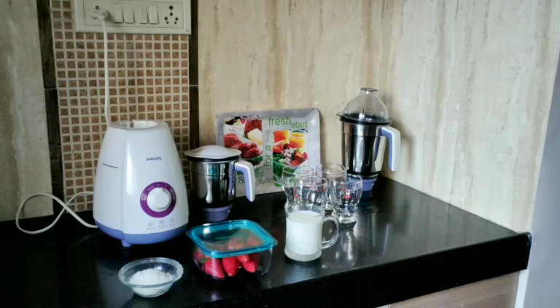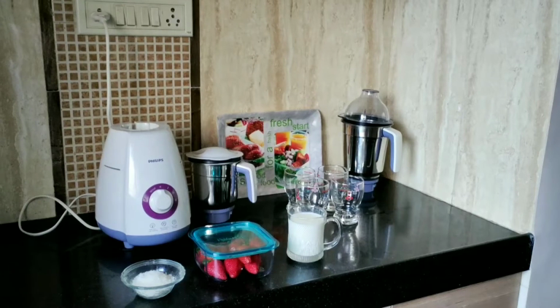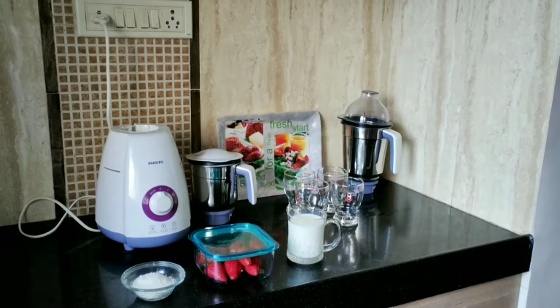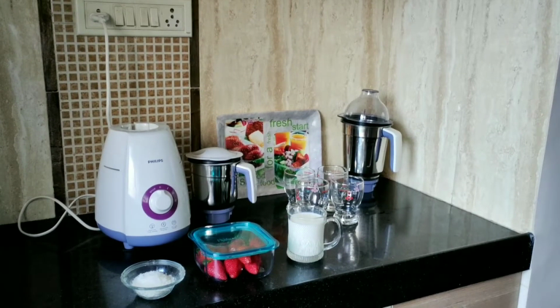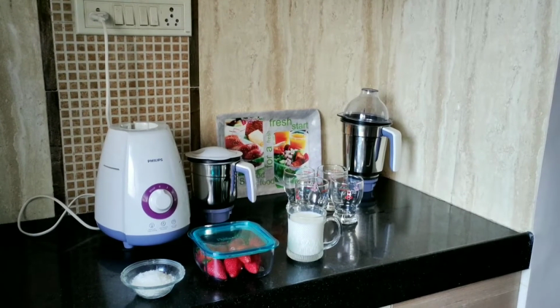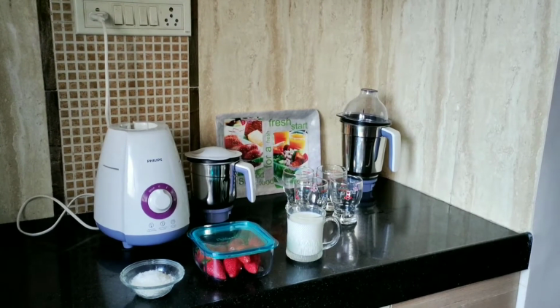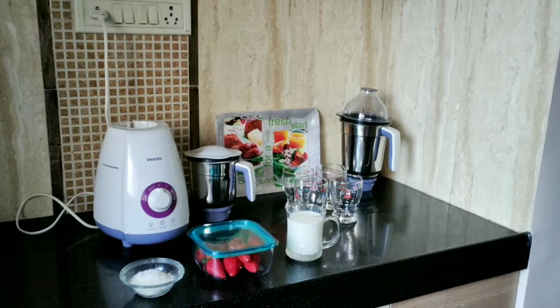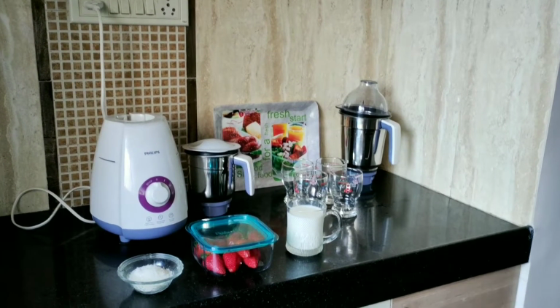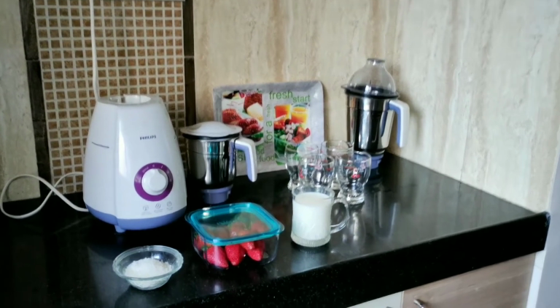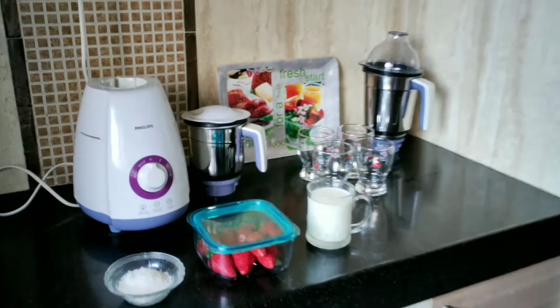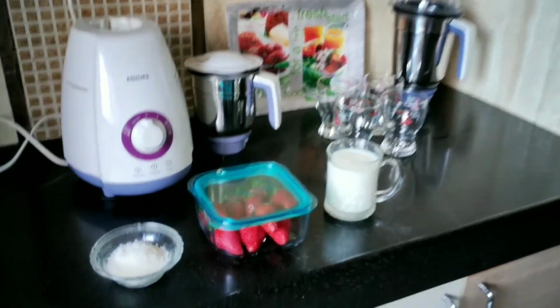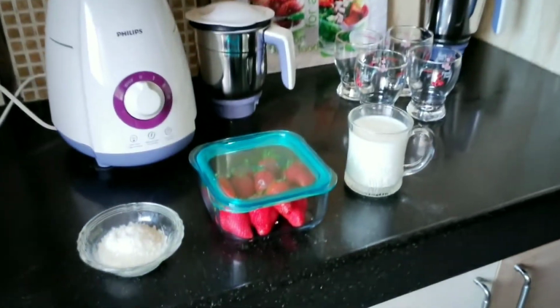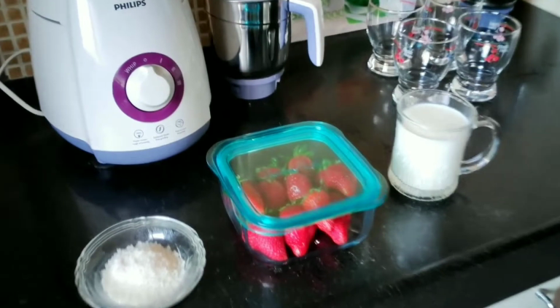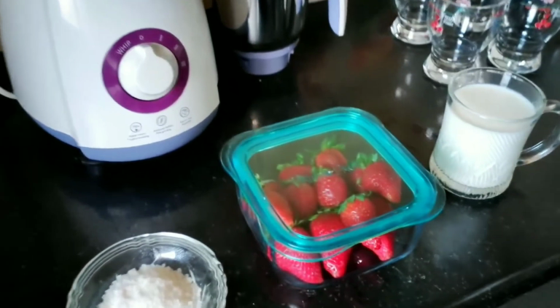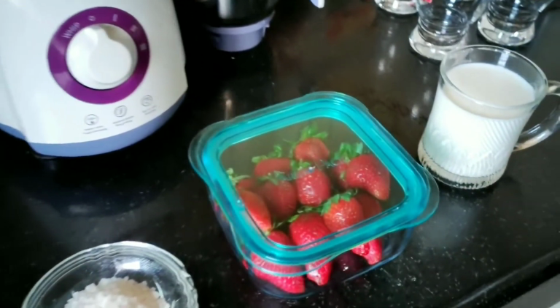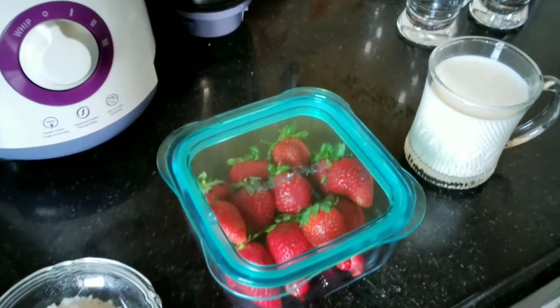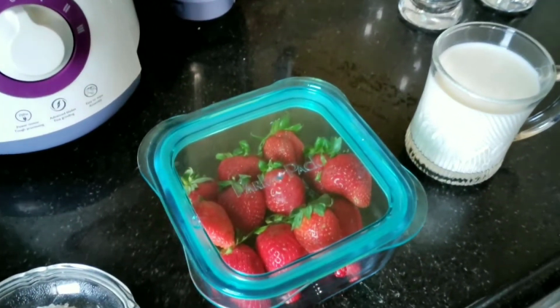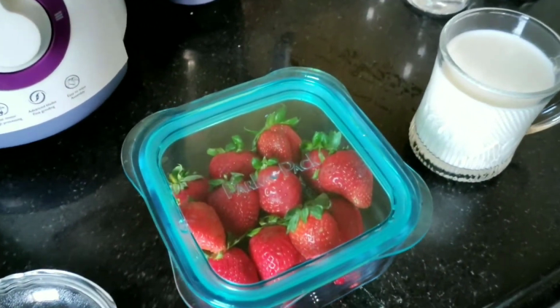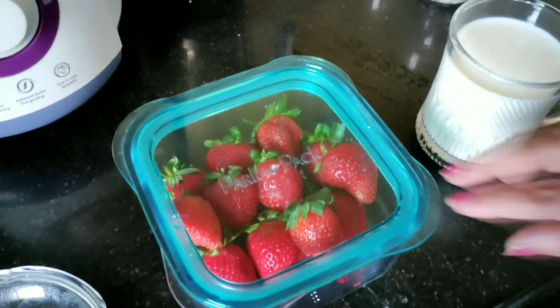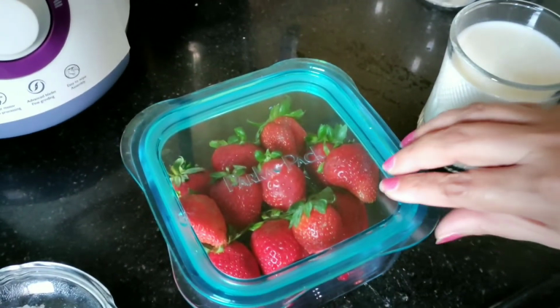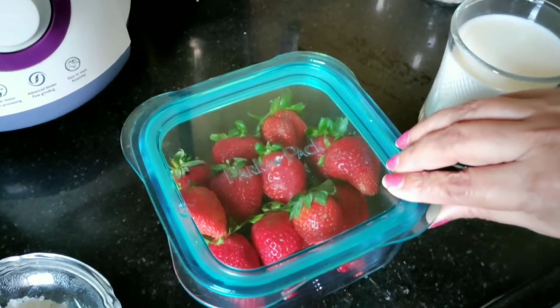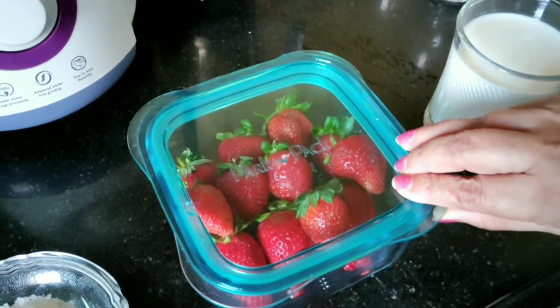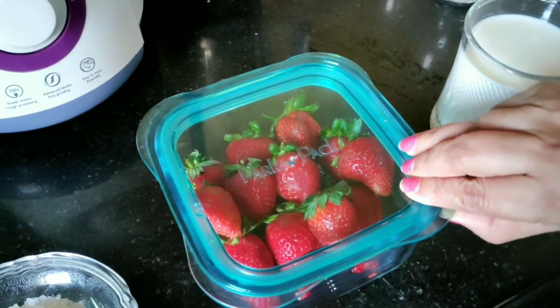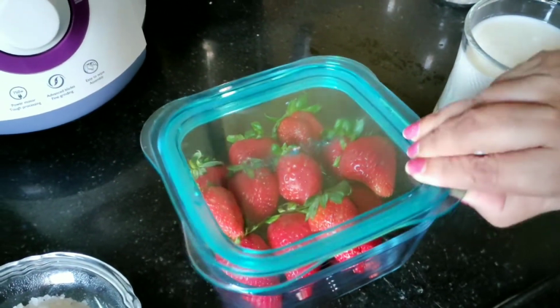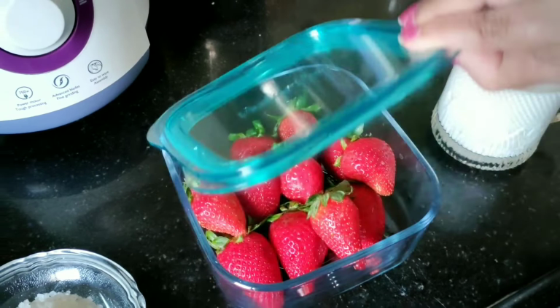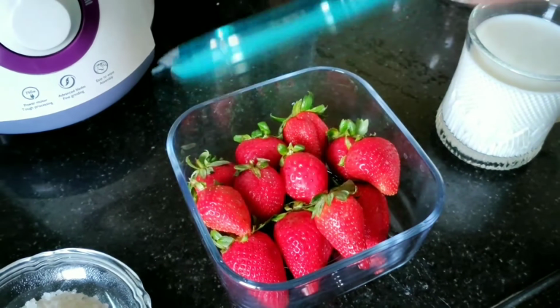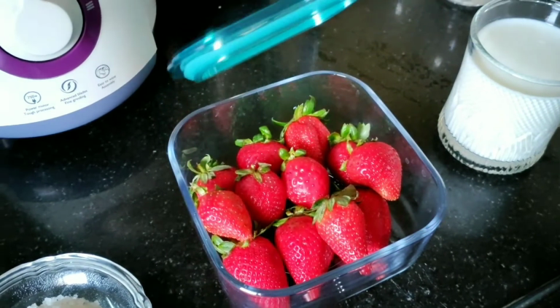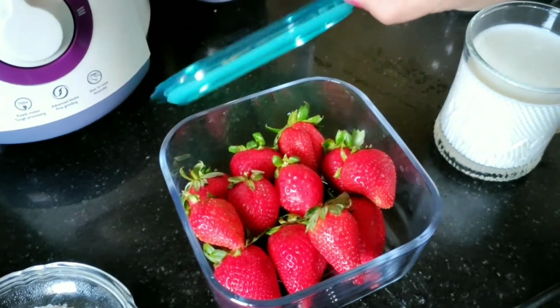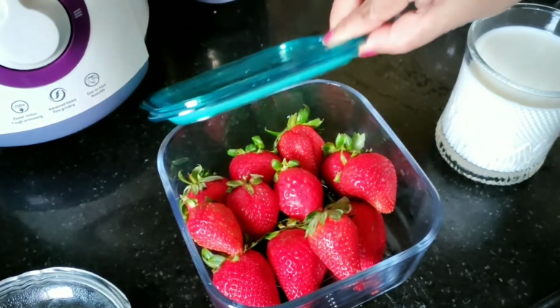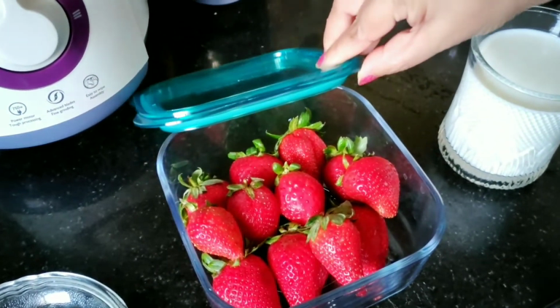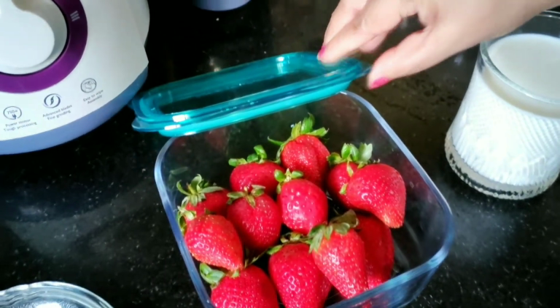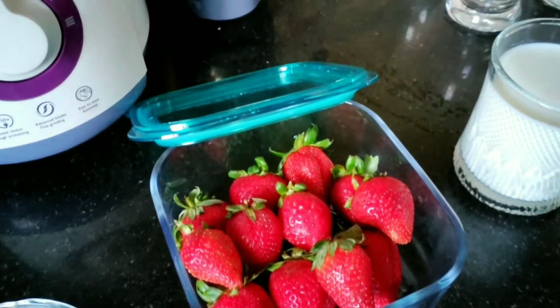This is my kitchen setup for today. Hey guys, welcome back to my channel. My name is Isha and you're watching Explore with Isha. So today I will be sharing with you the recipe of strawberry milkshake.